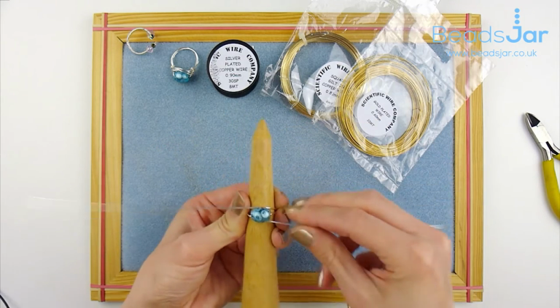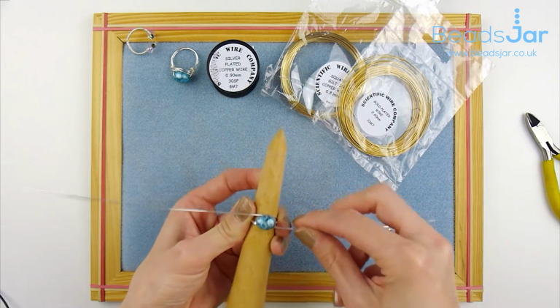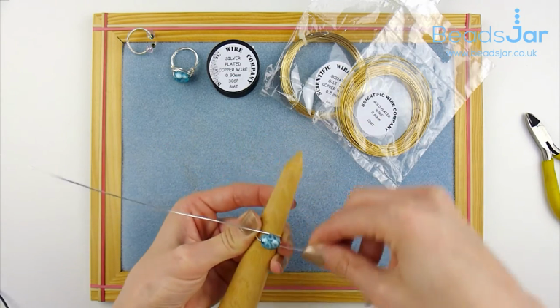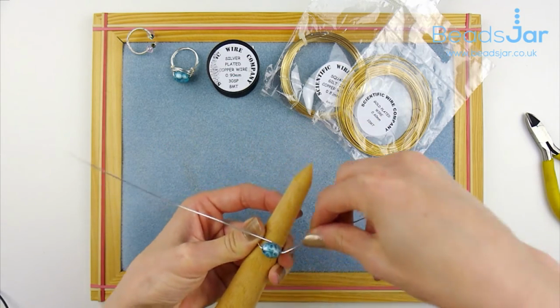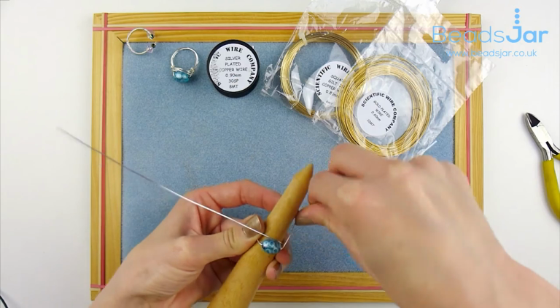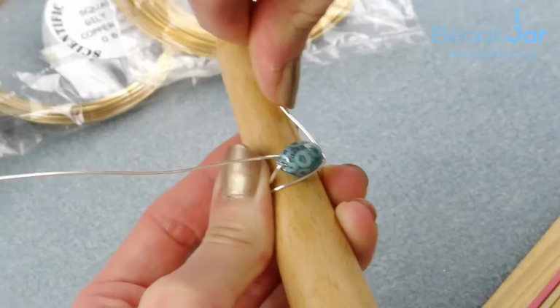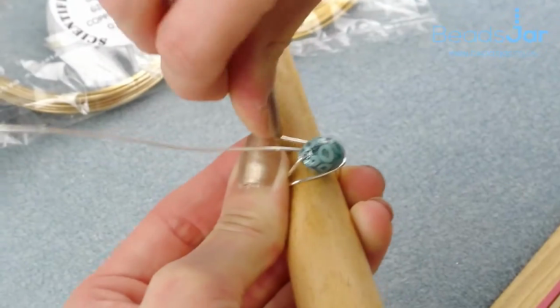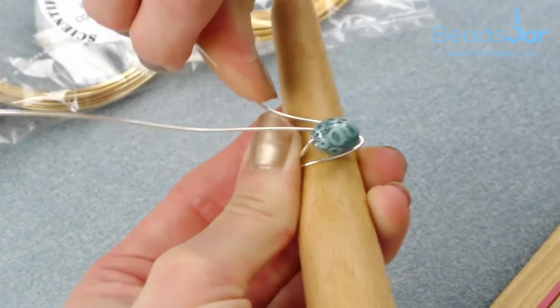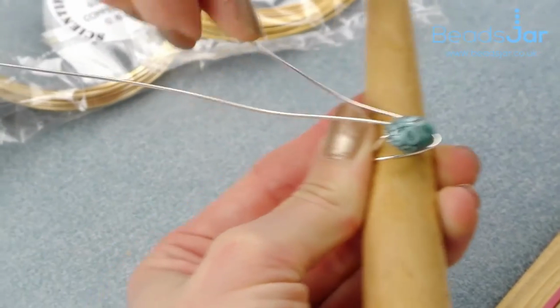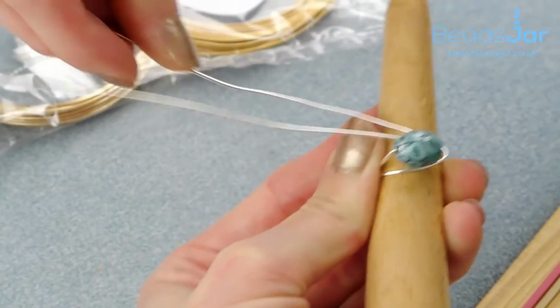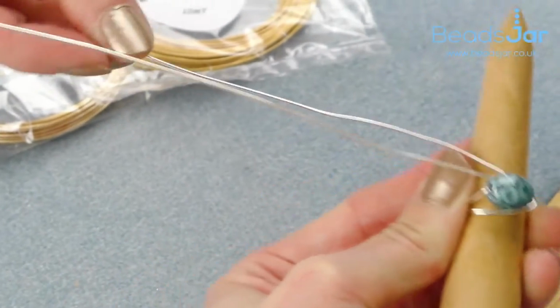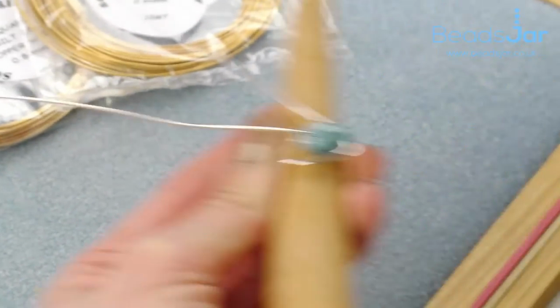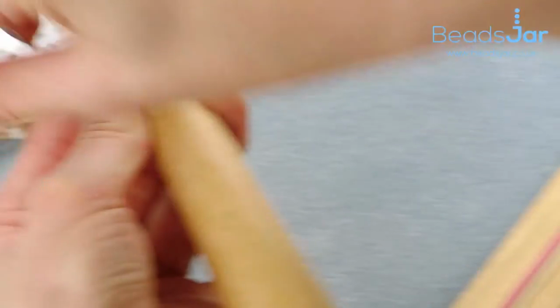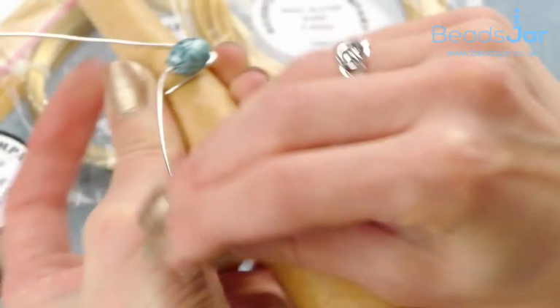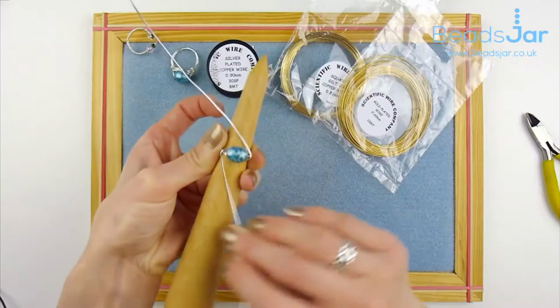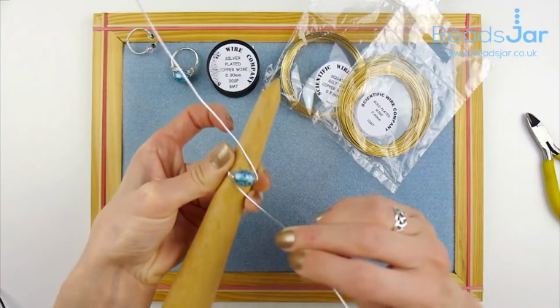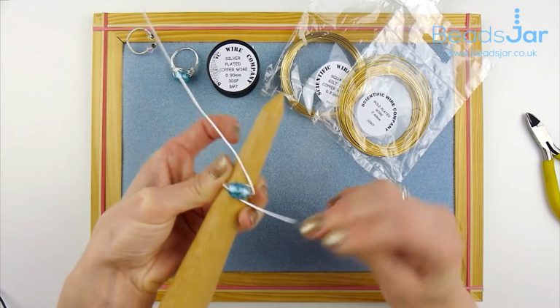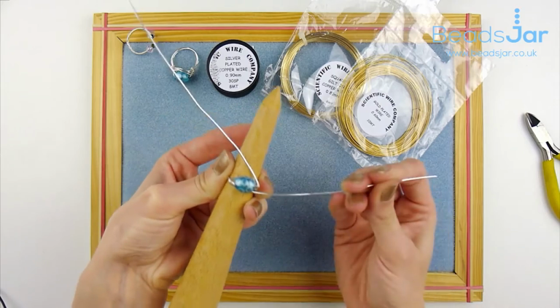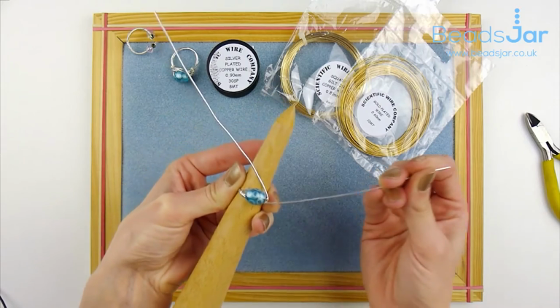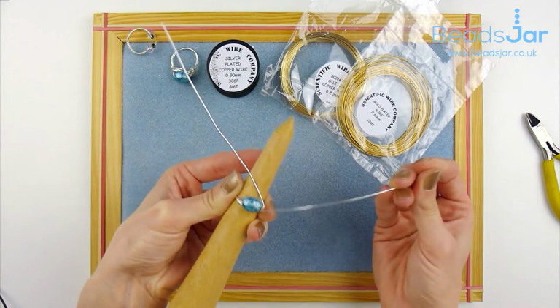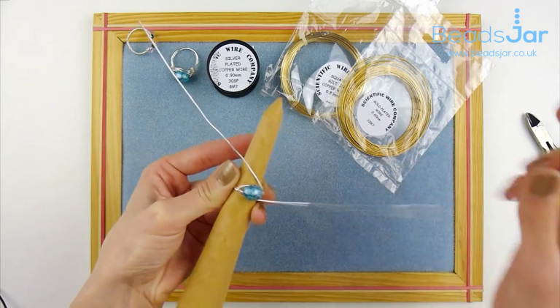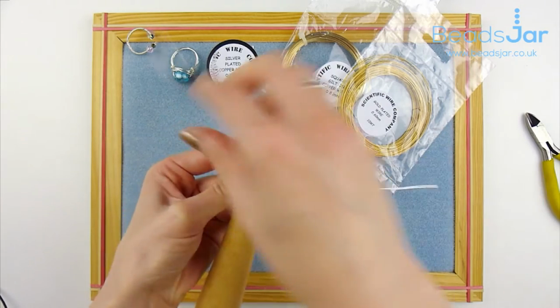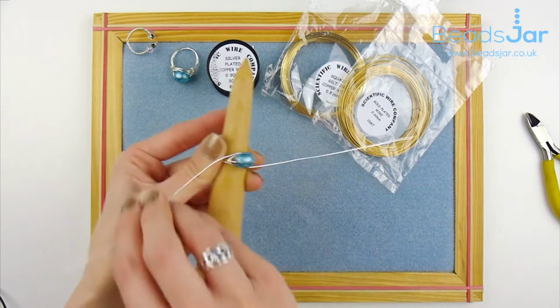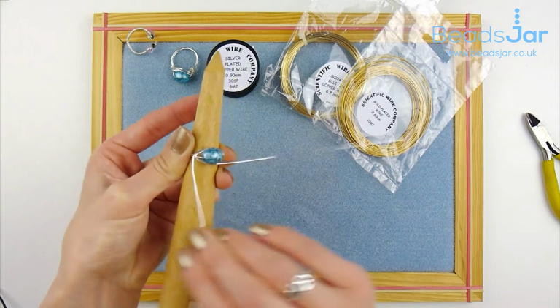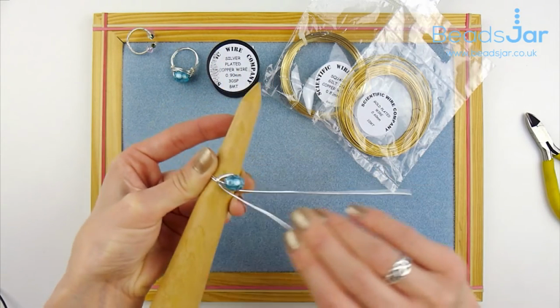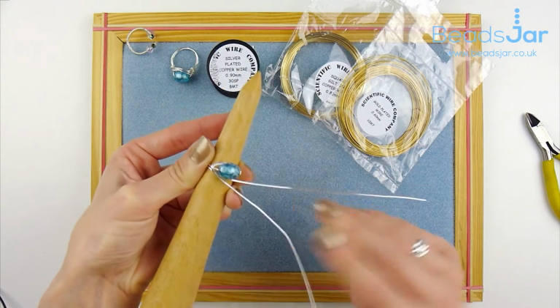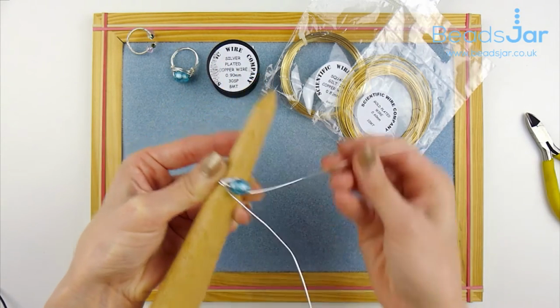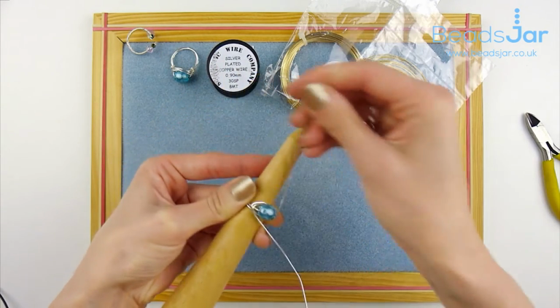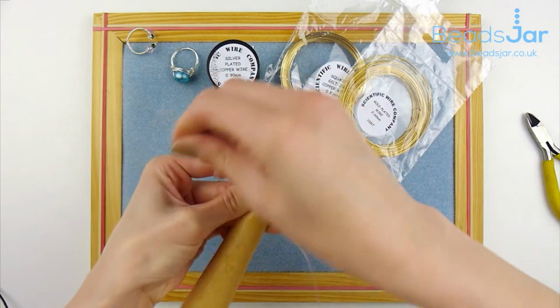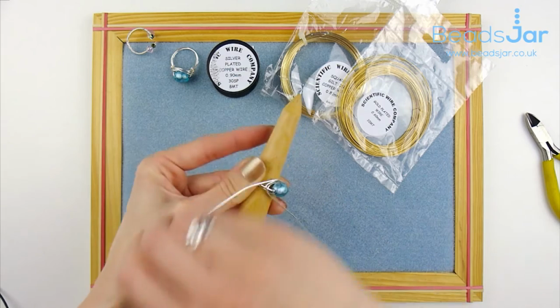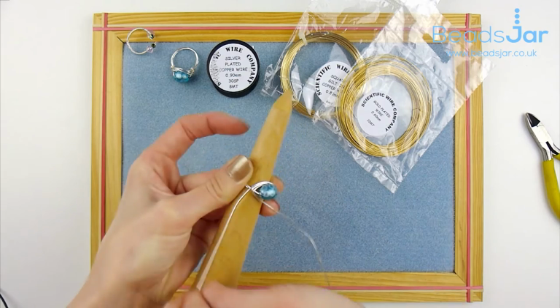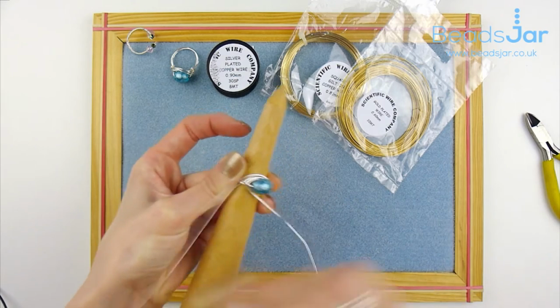Once that's in position, the wires are then going to wrap underneath the bead, and the same on this side. And we're just going to spiral round about twice.